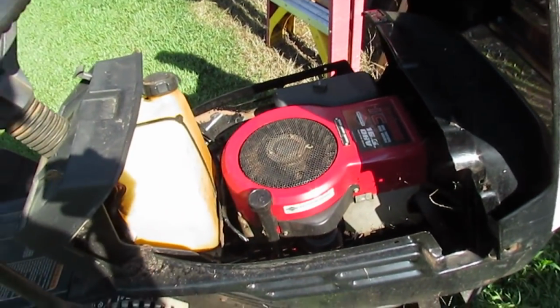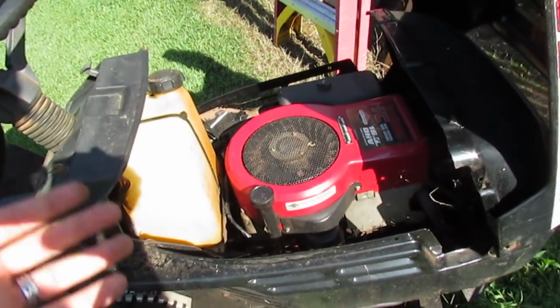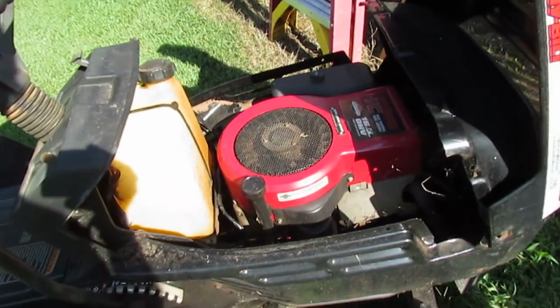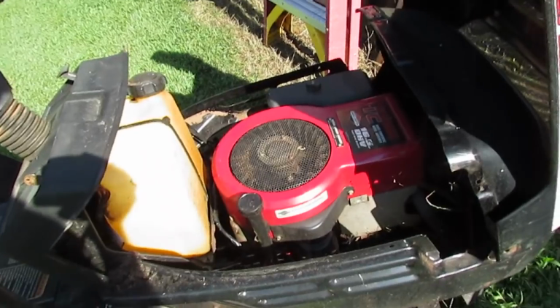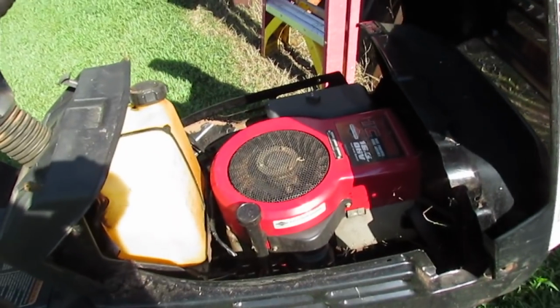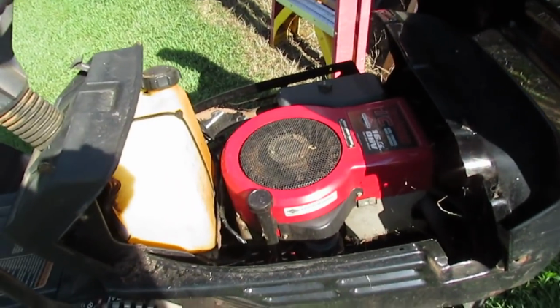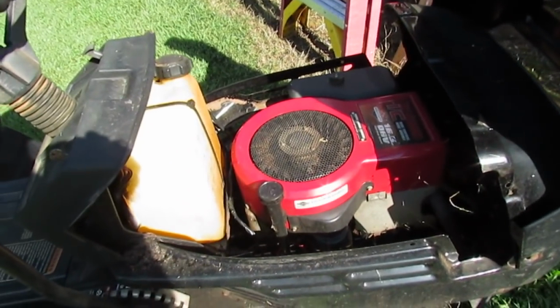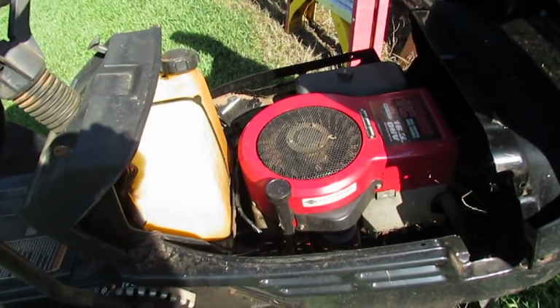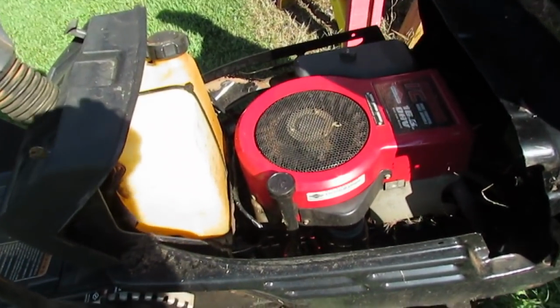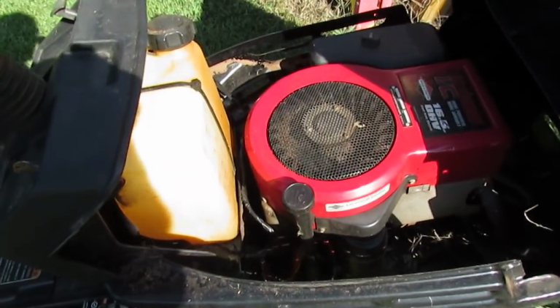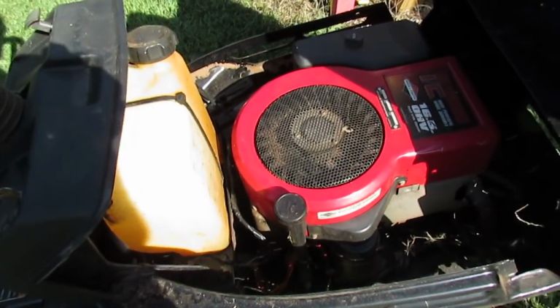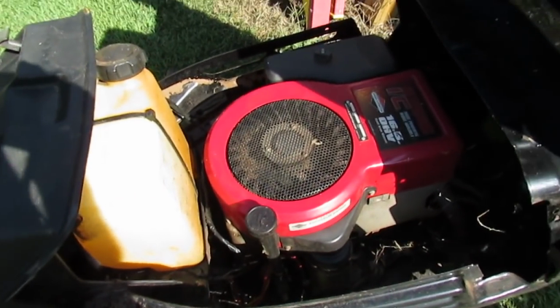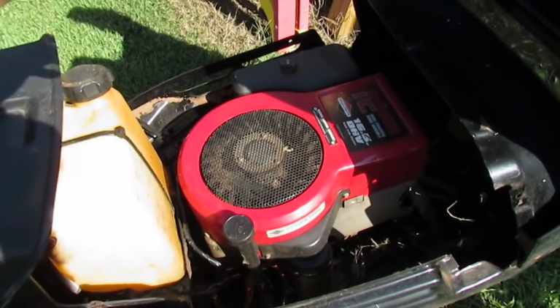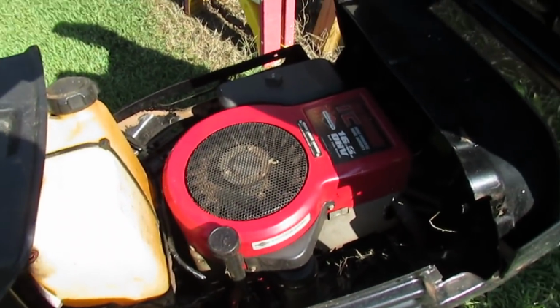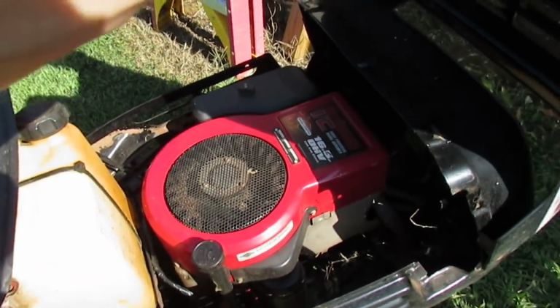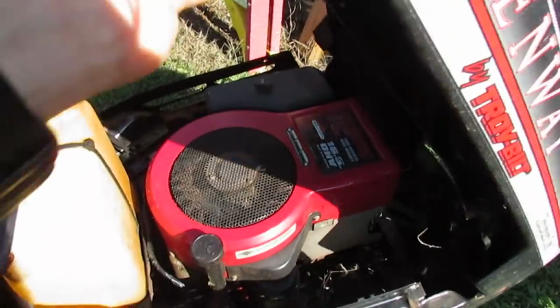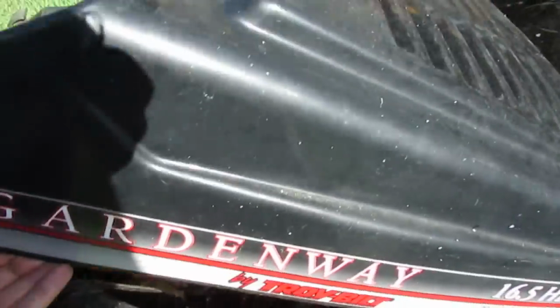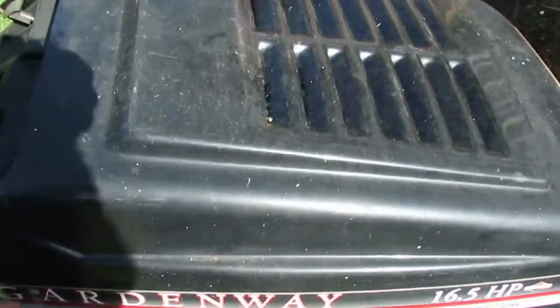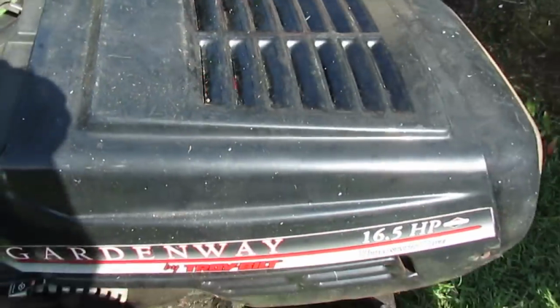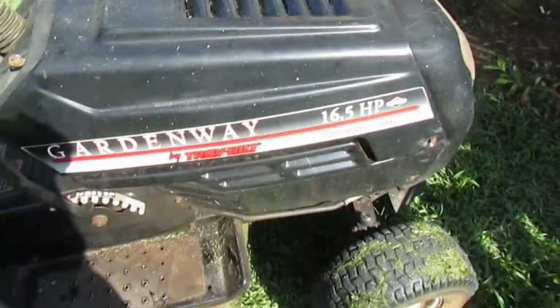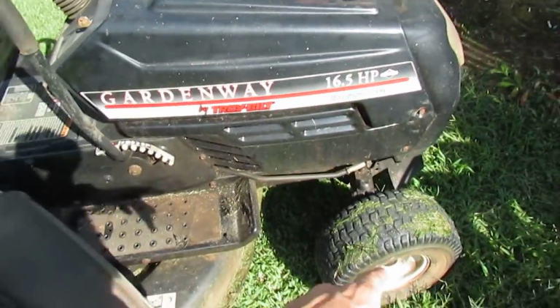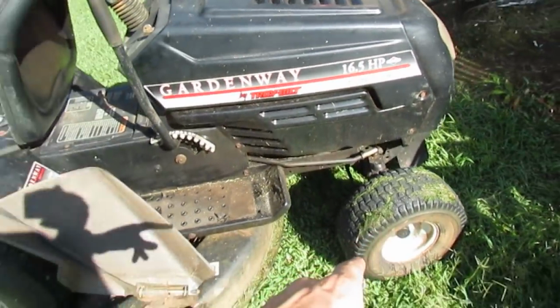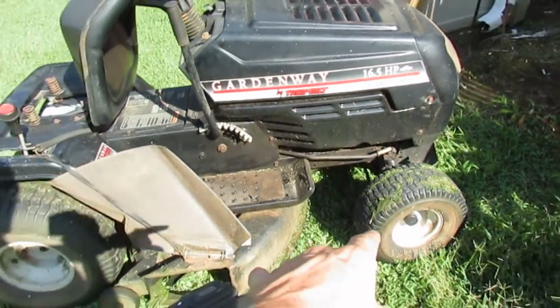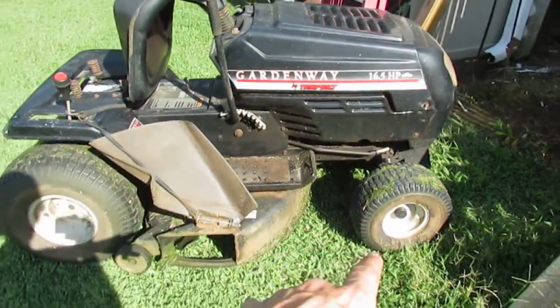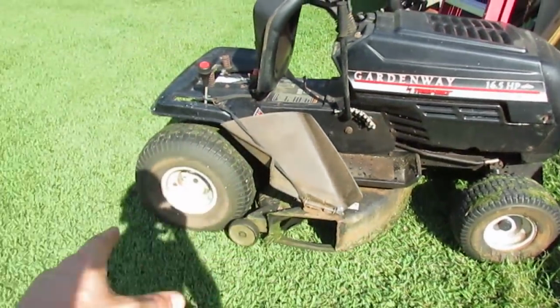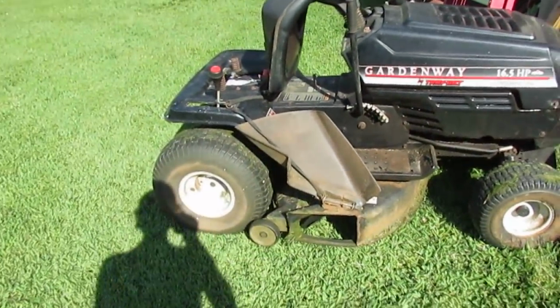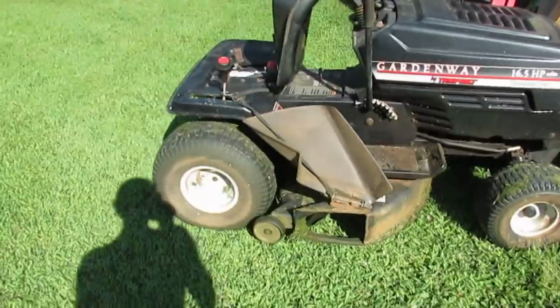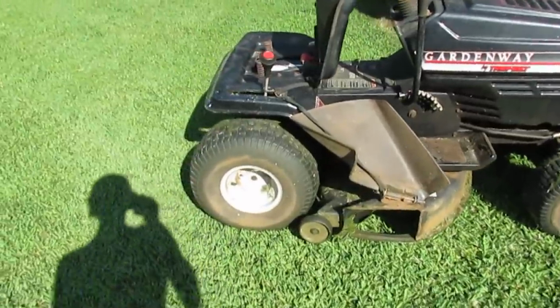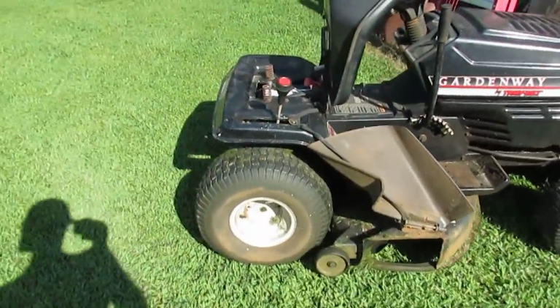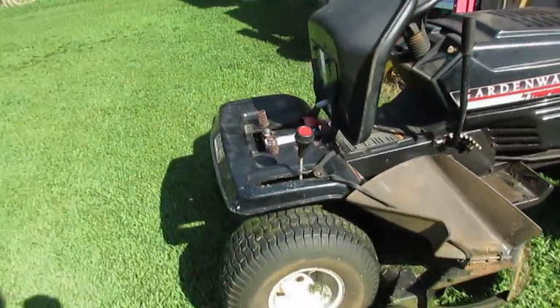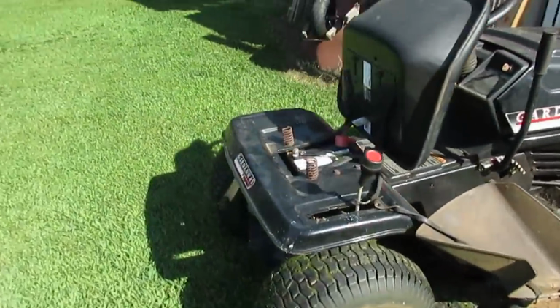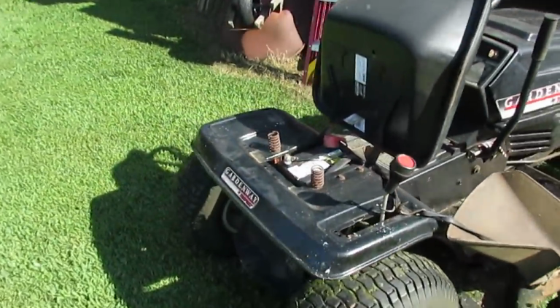It runs exceptionally well — this thing just purrs. All I had done to it when I bought it was put some tubes in the tires and slimed the back ones. It also got a new battery.